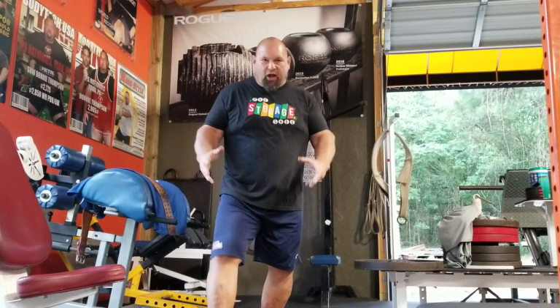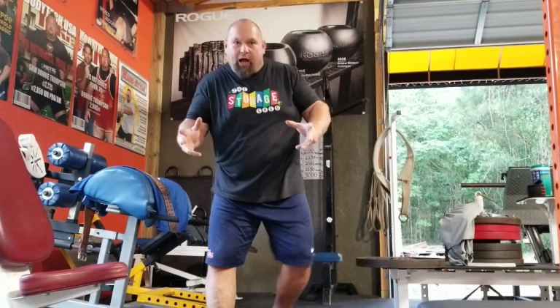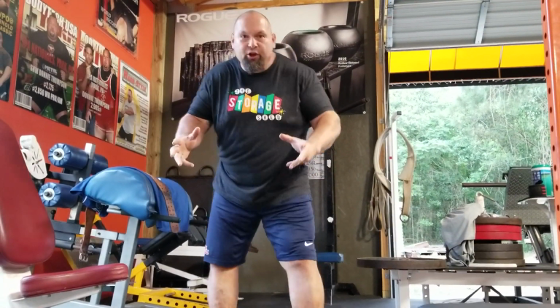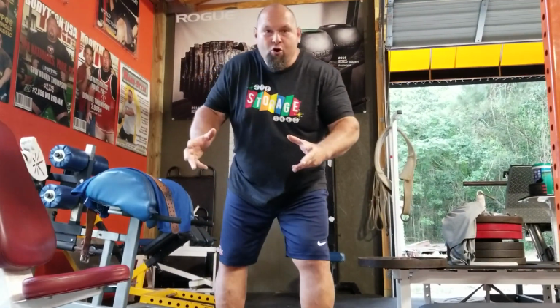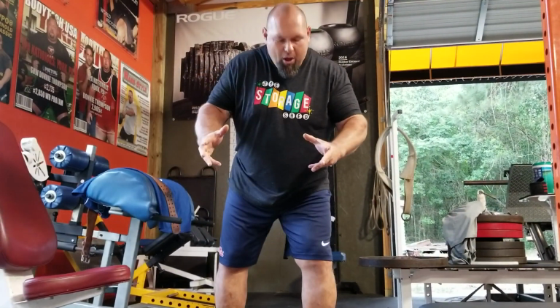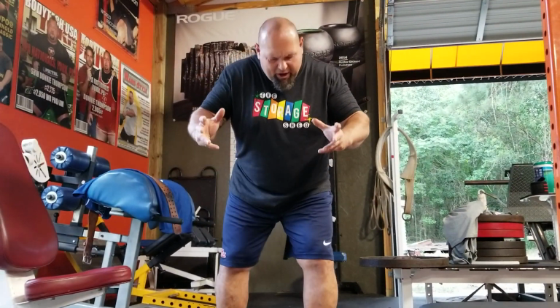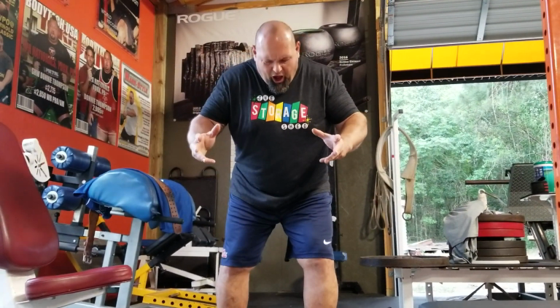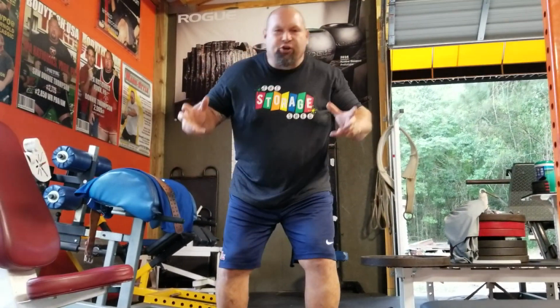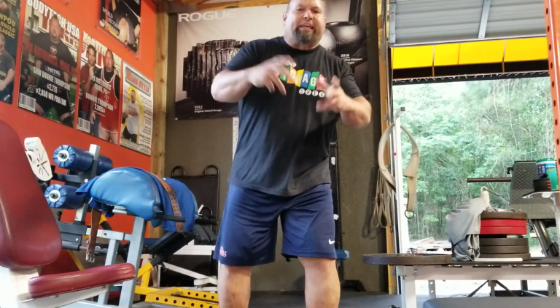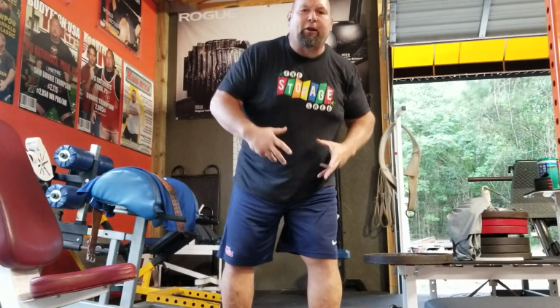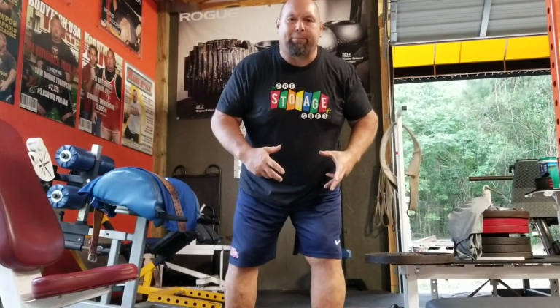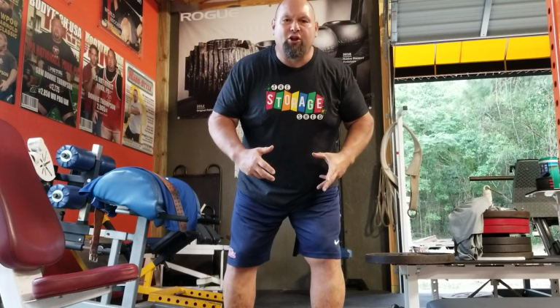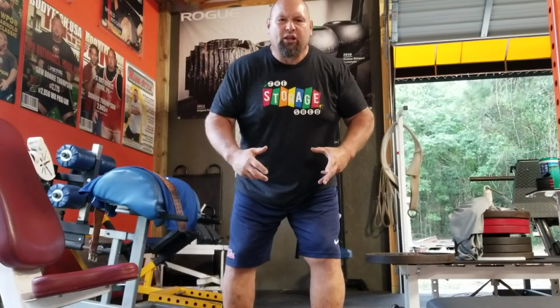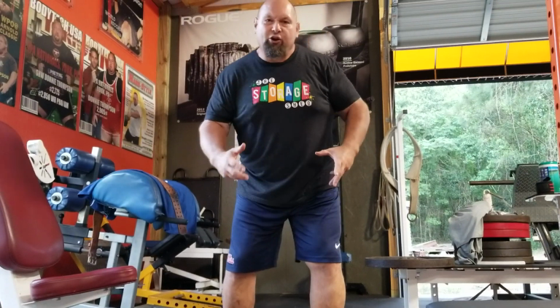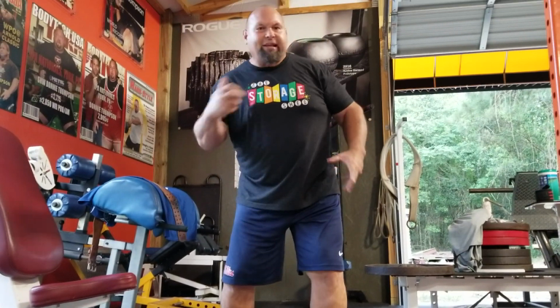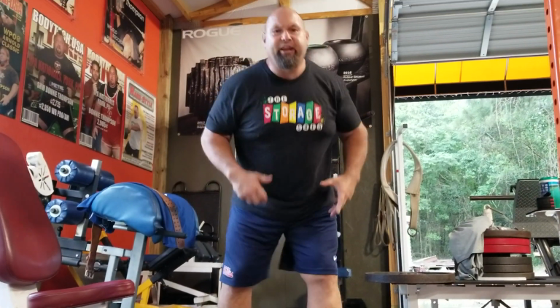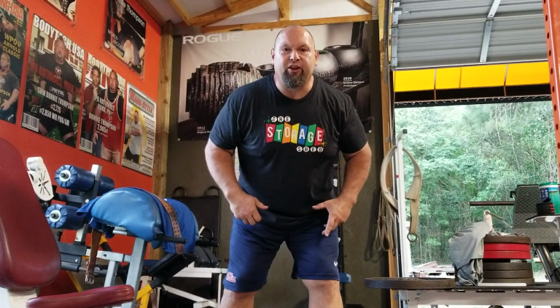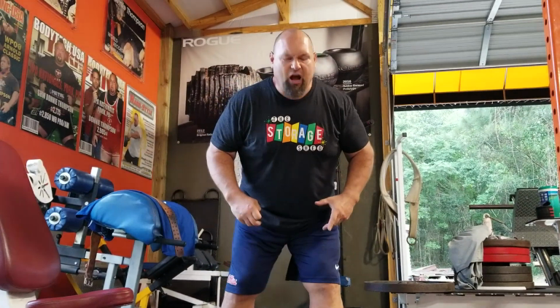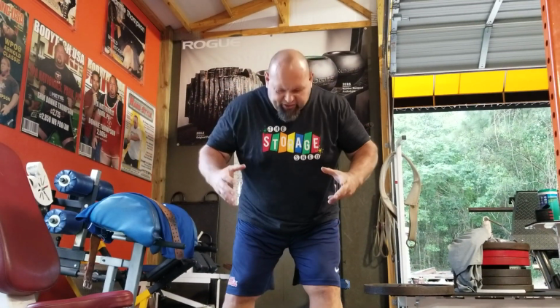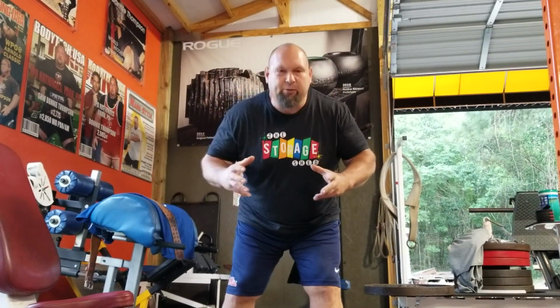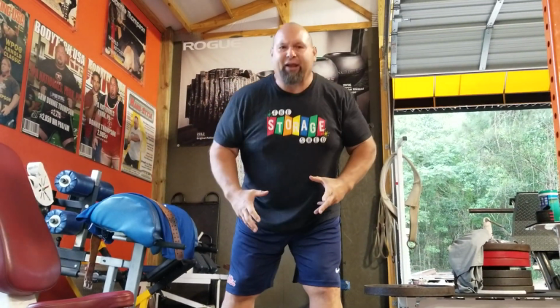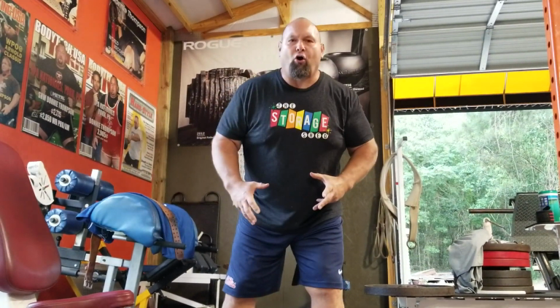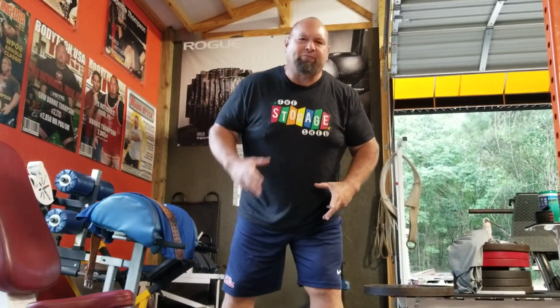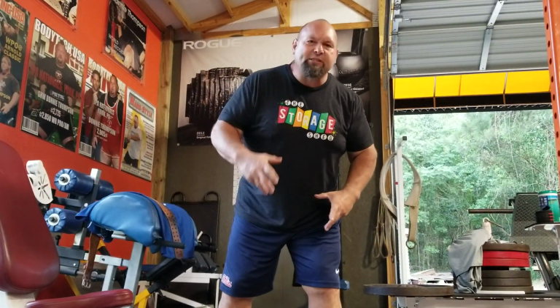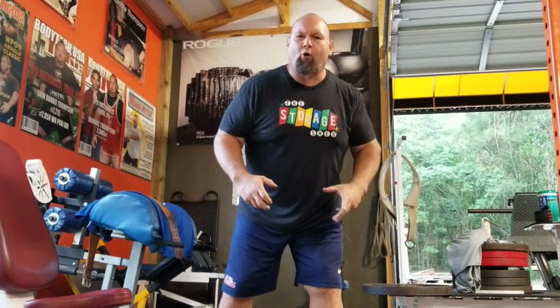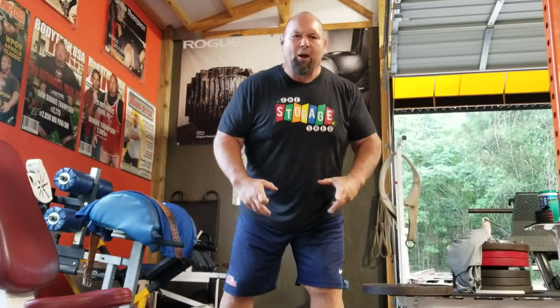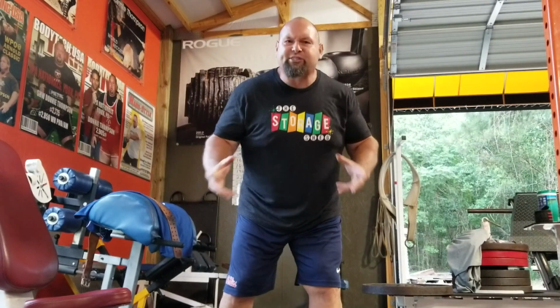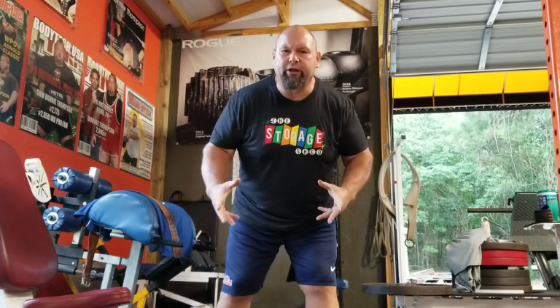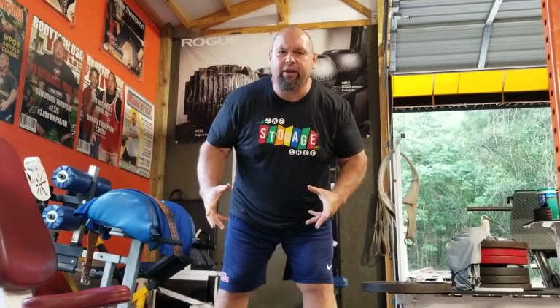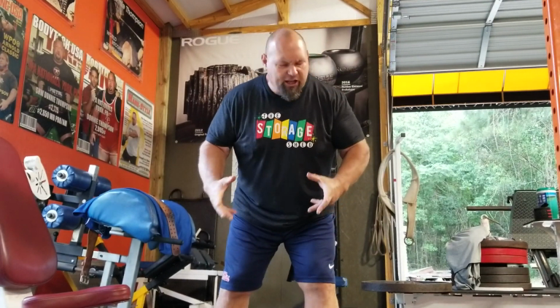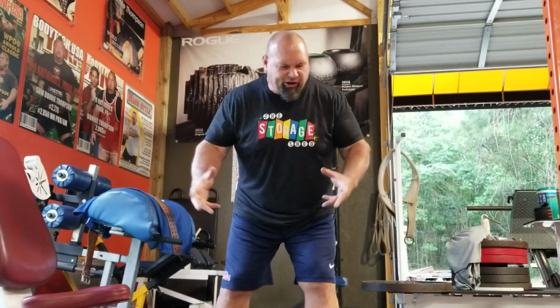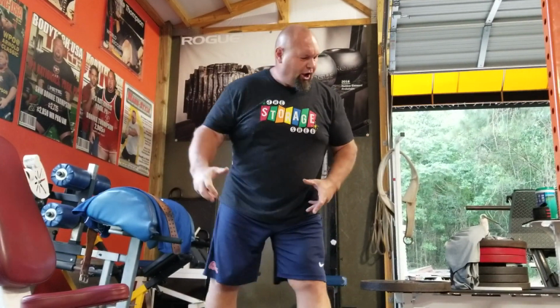Donnie Thompson here. I'll show you how to get out of back pain — let's show you how not to get in it. This is the back crawl. I've filmed this before, but let's do it again. Let's freshen it up.